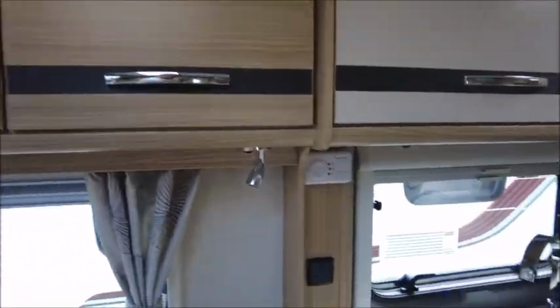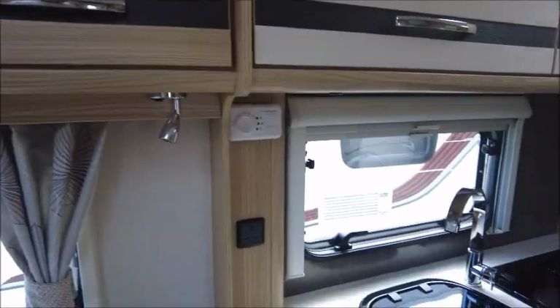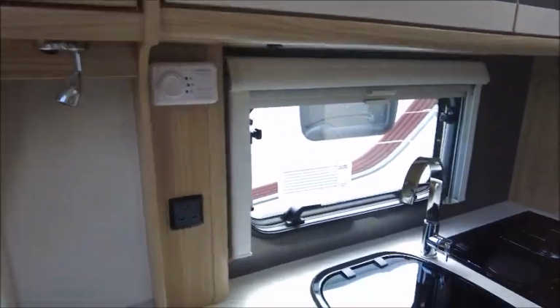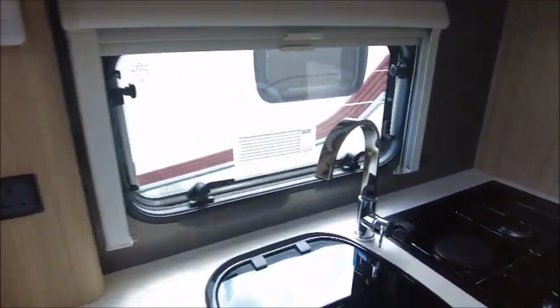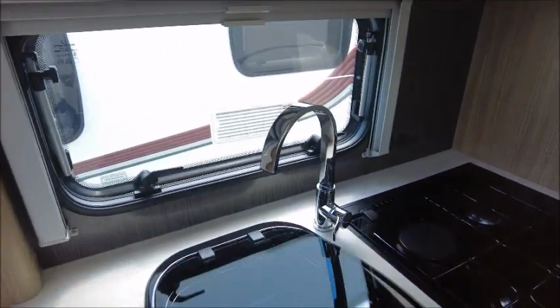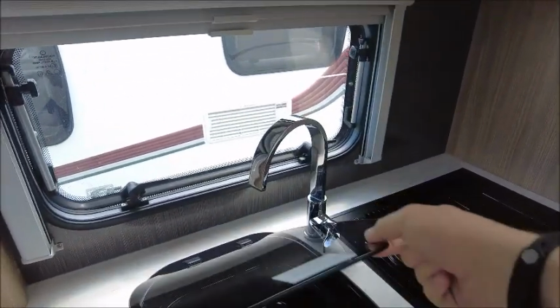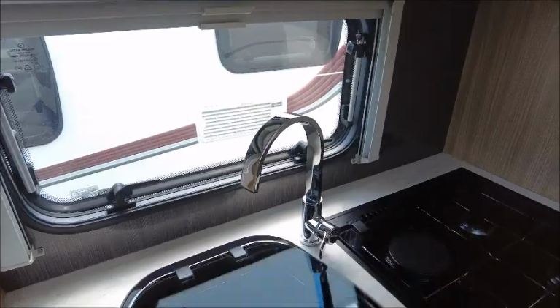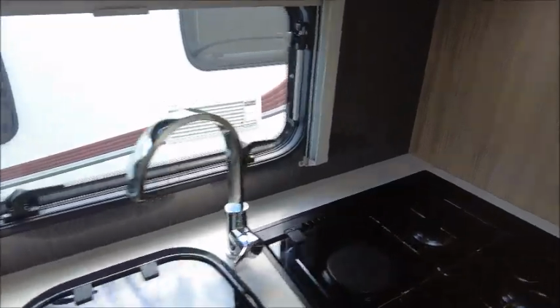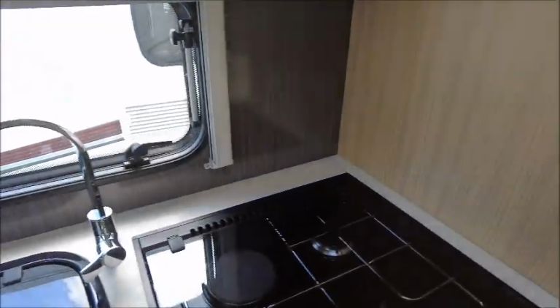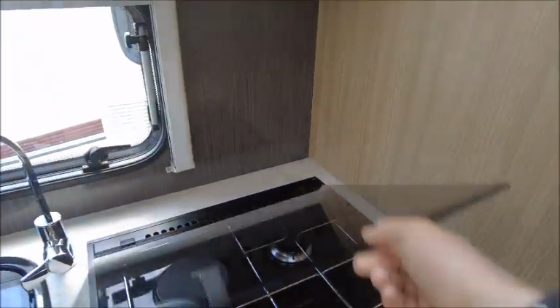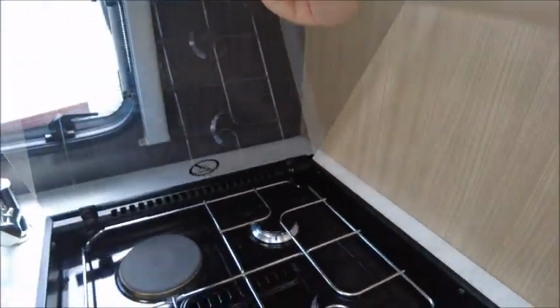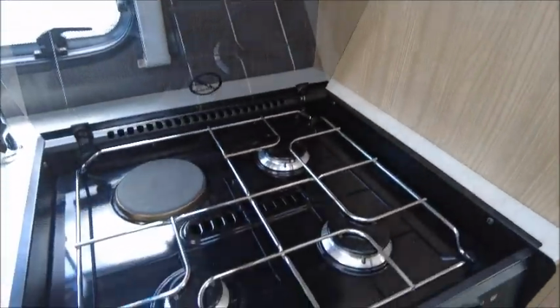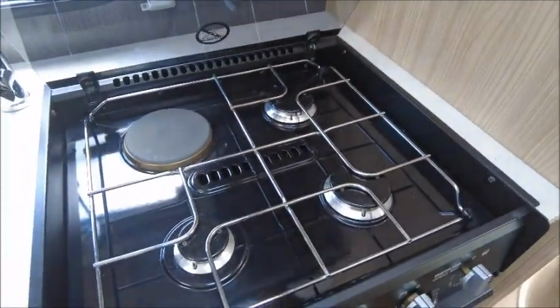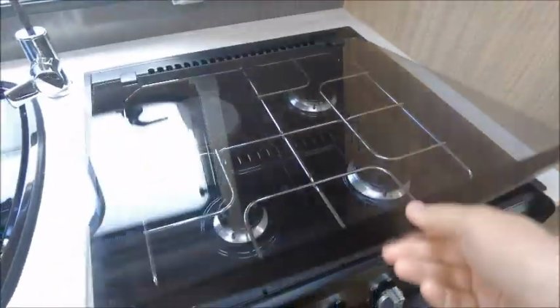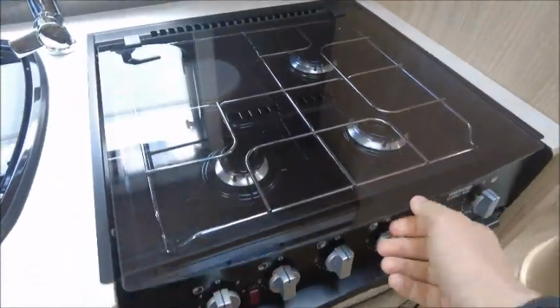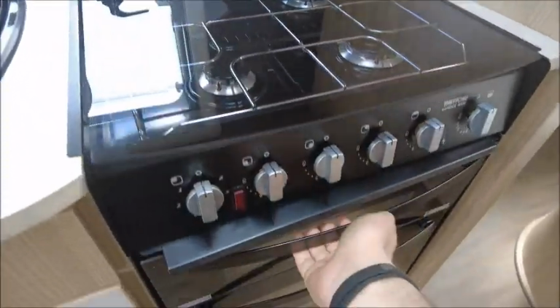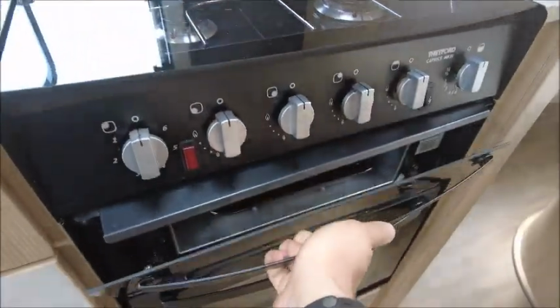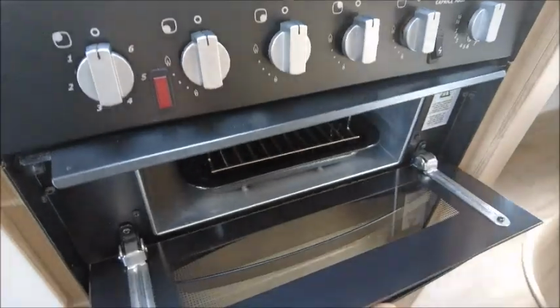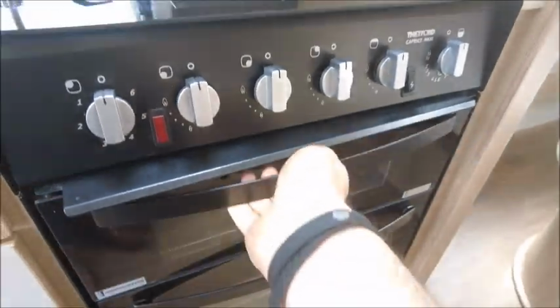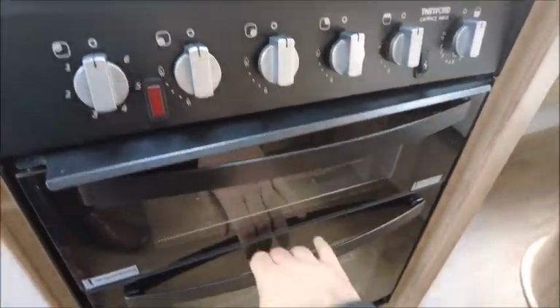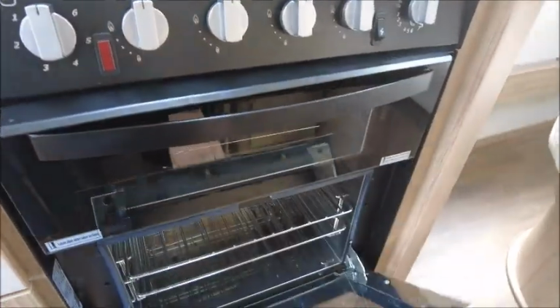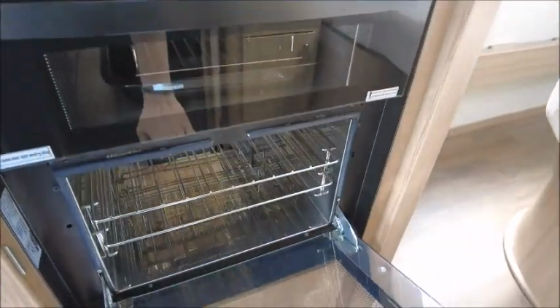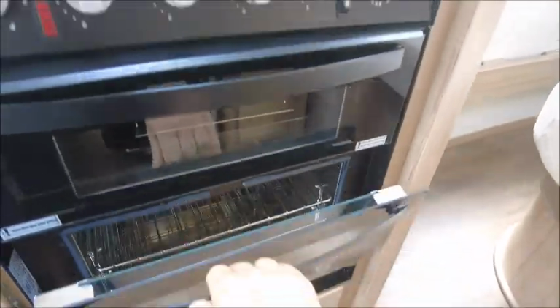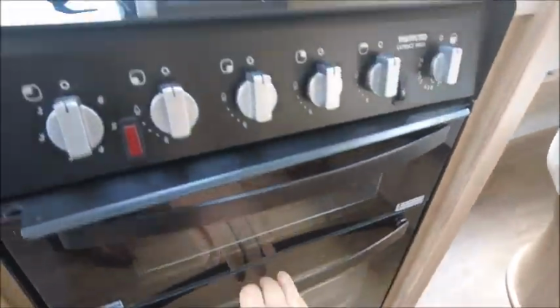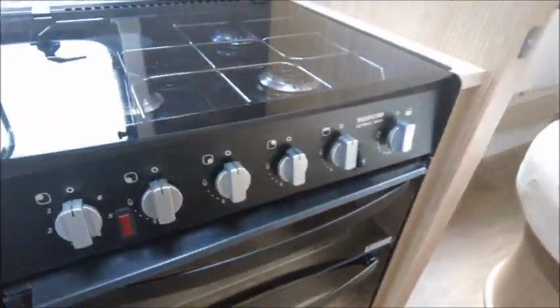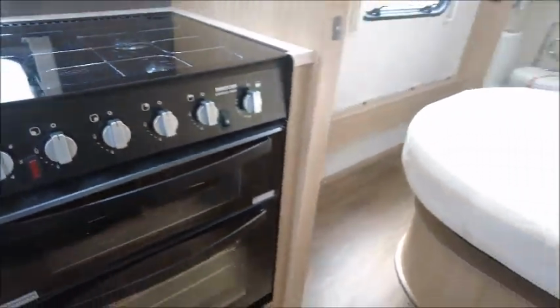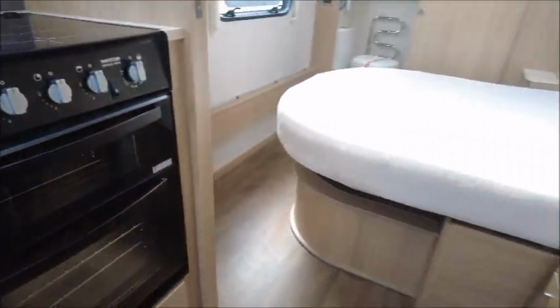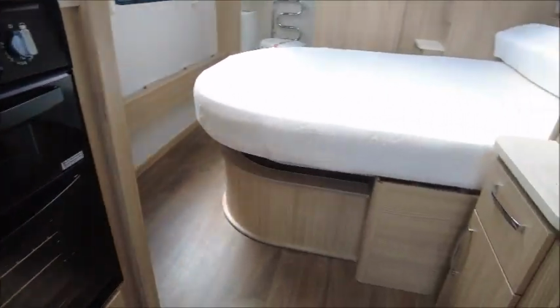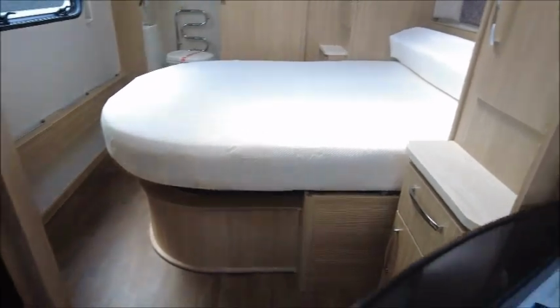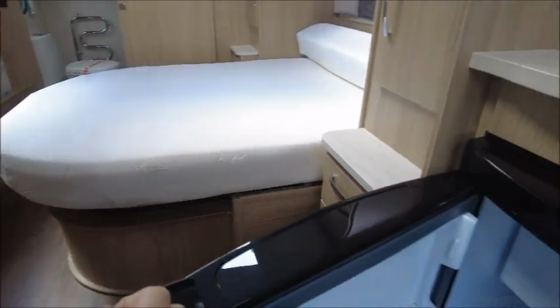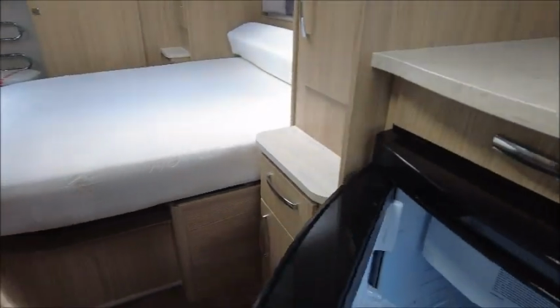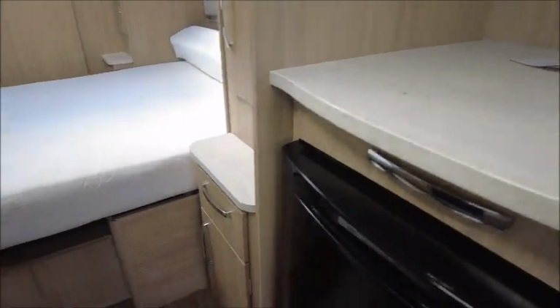Moving to the kitchen area: you've got your sink, three gas and one electric hob, a grill, oven, and a Thetford fridge and freezer.